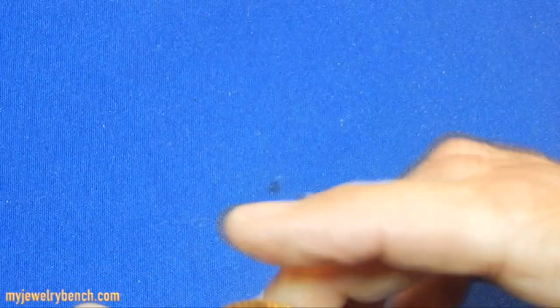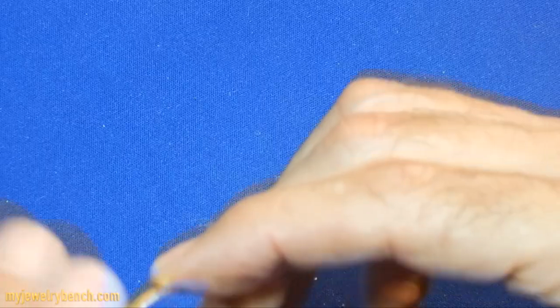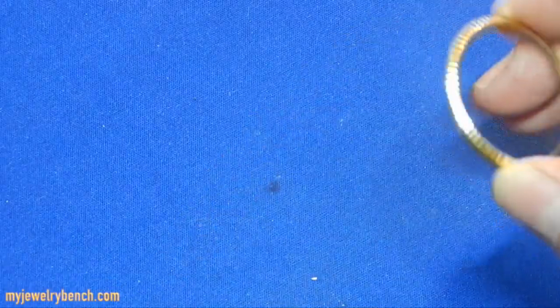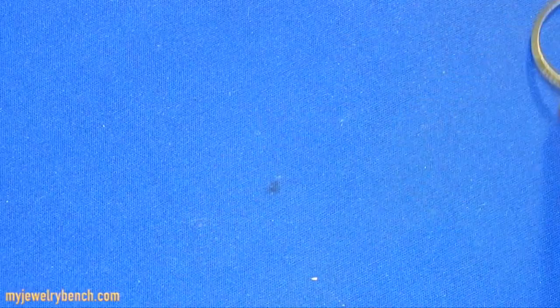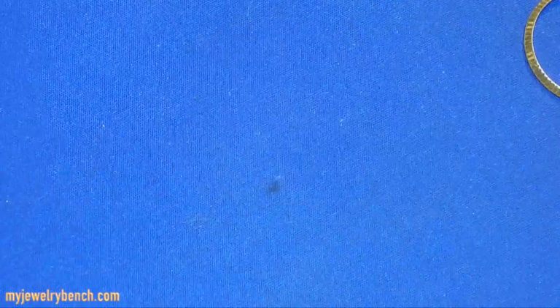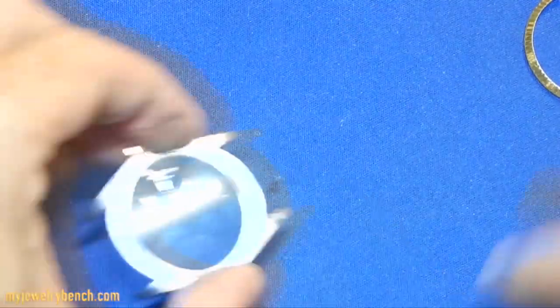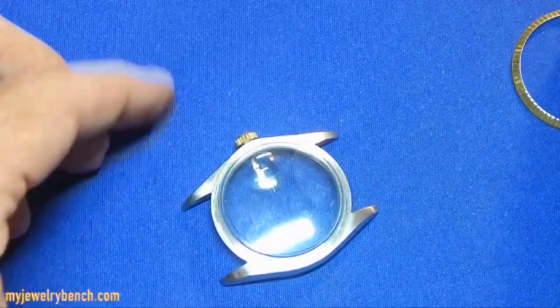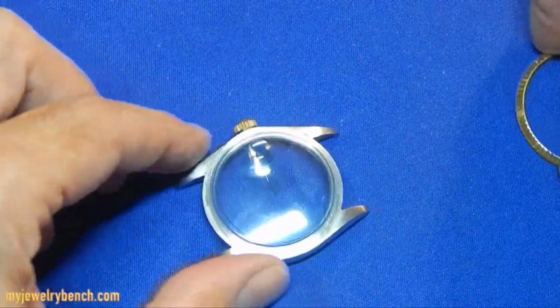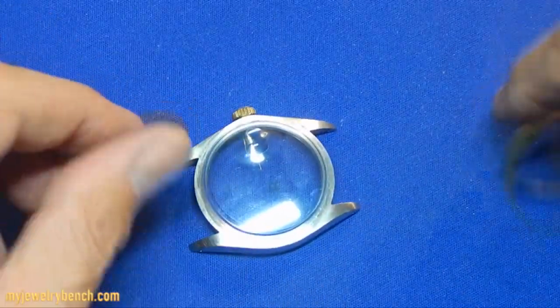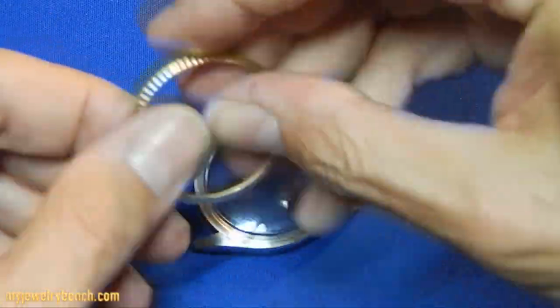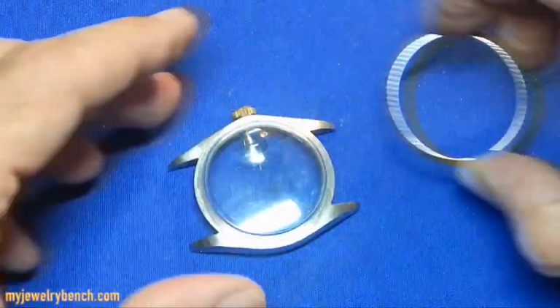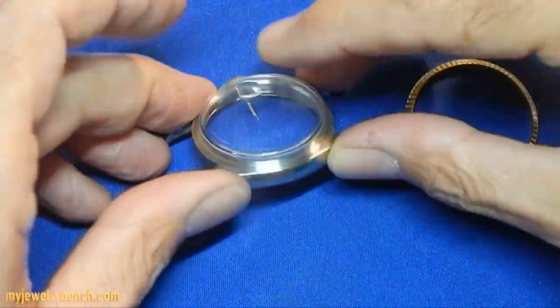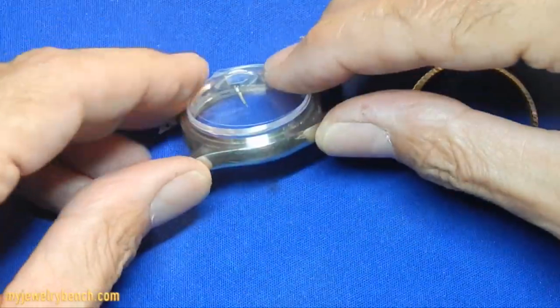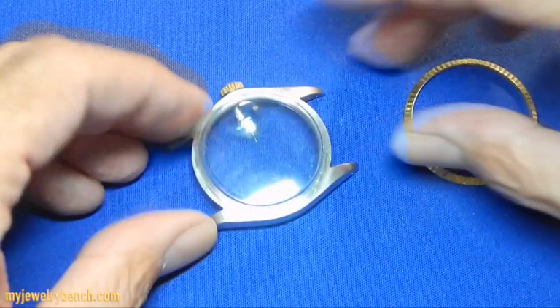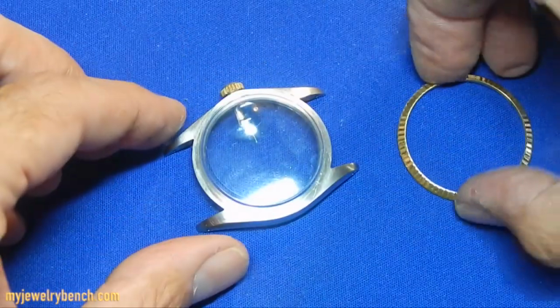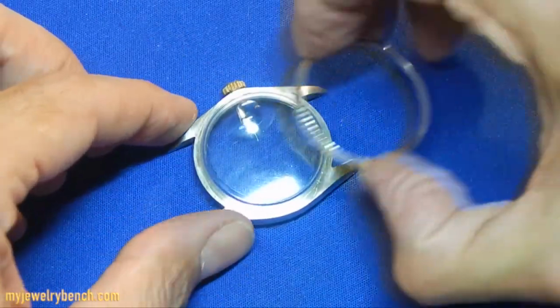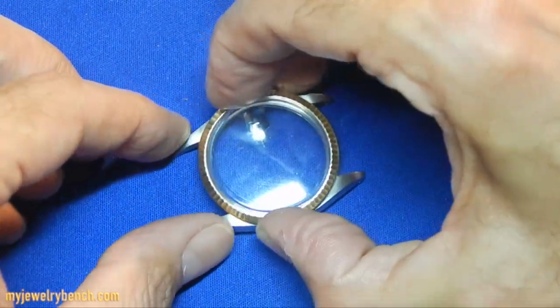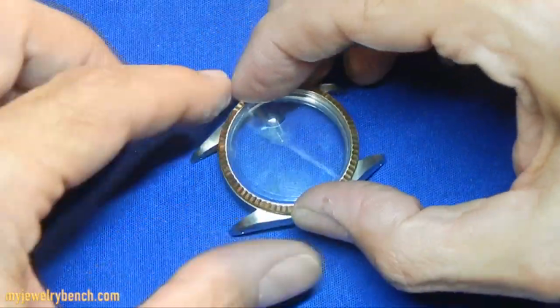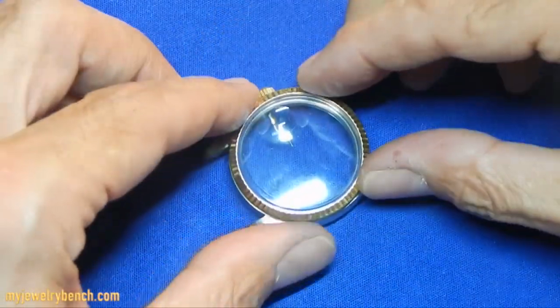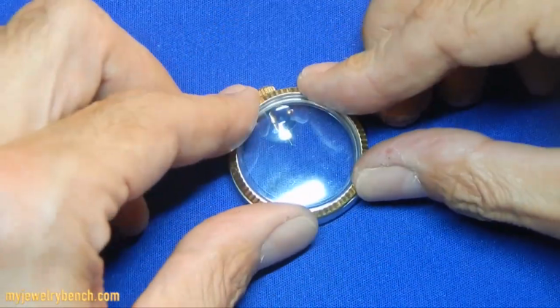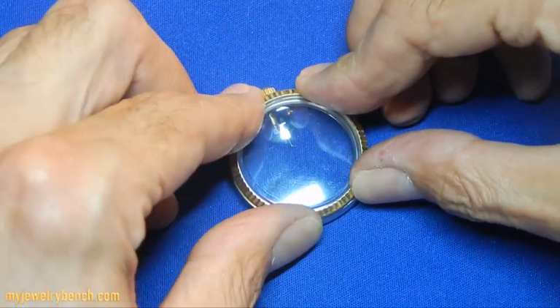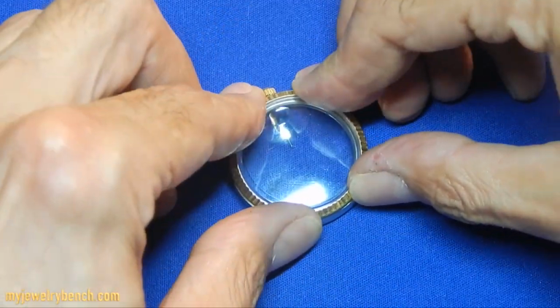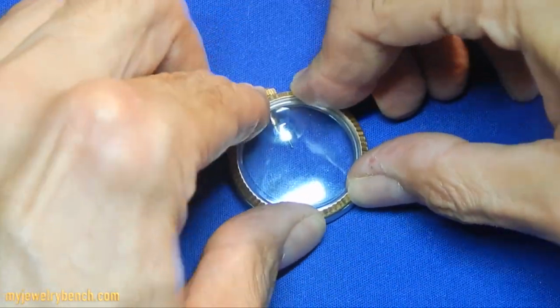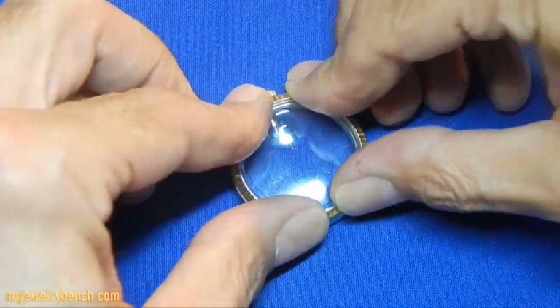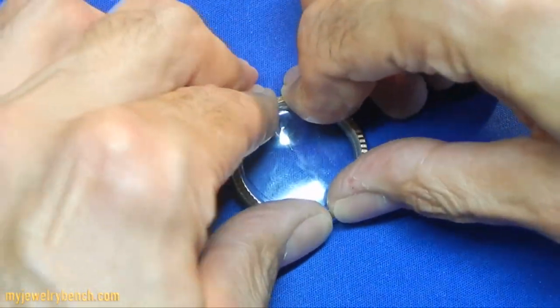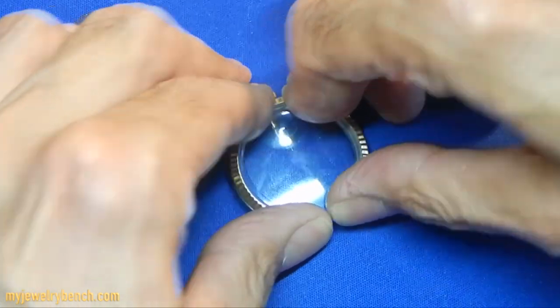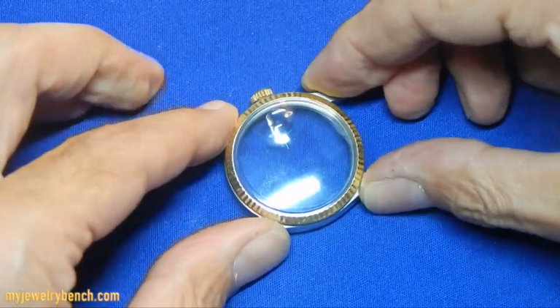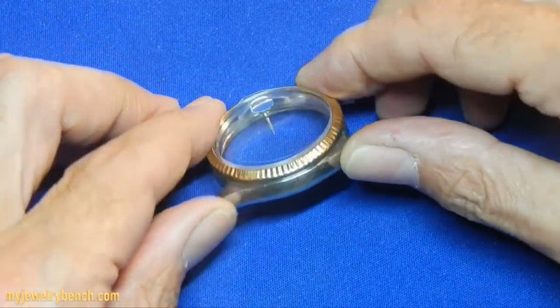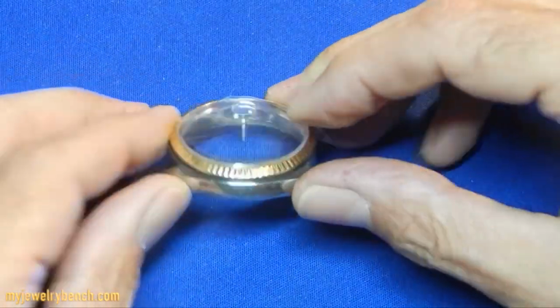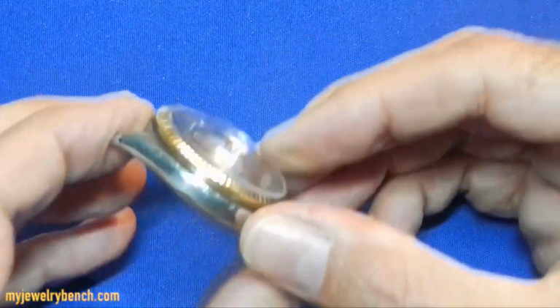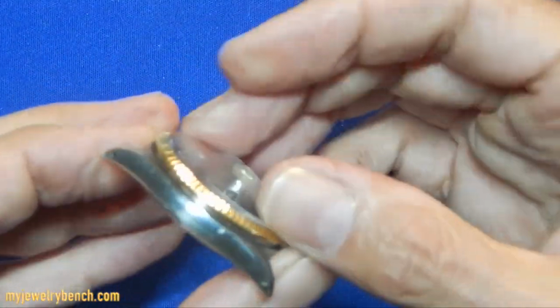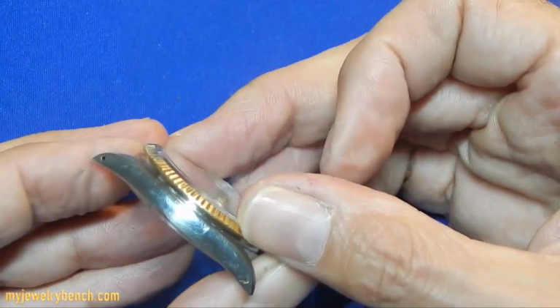Once the bezel is nice and clean and we've got the crystal seated correctly, I'm going to put the bezel back onto the watch like so. You can see there's a little gap in that.